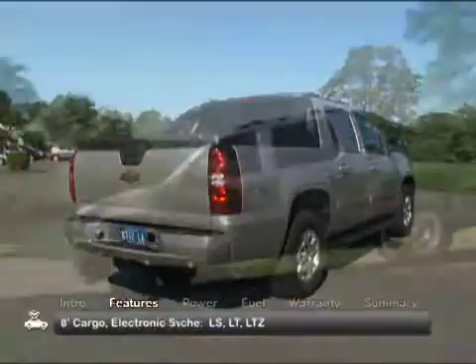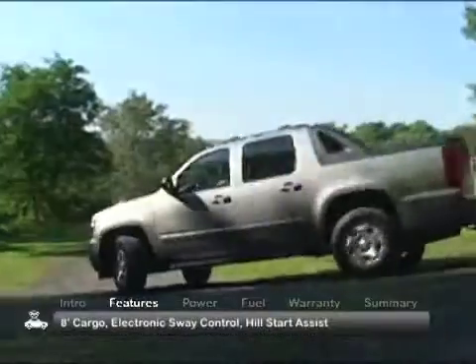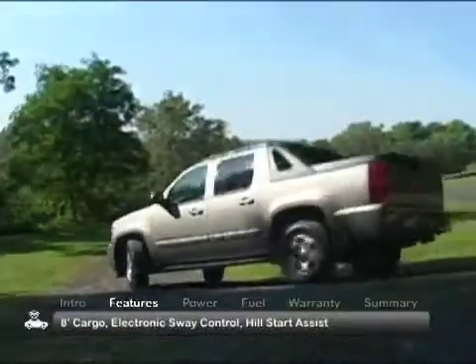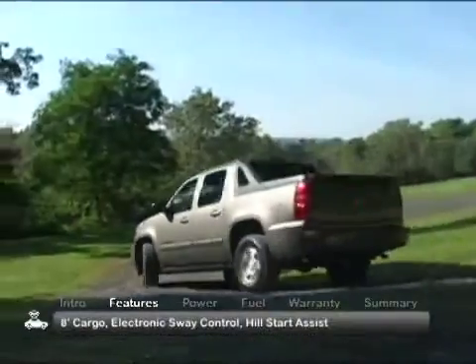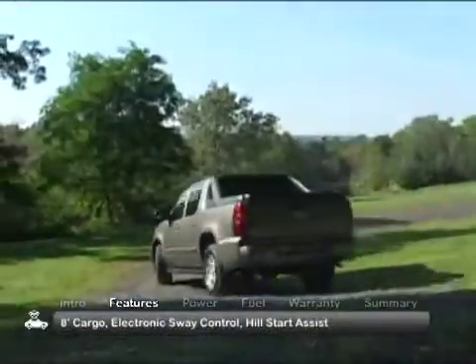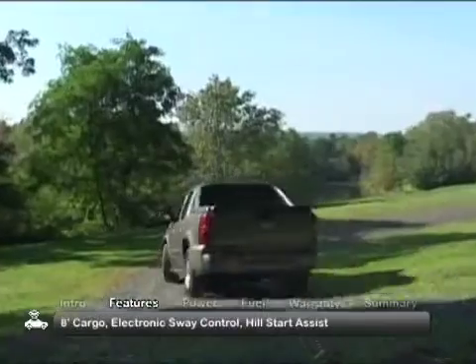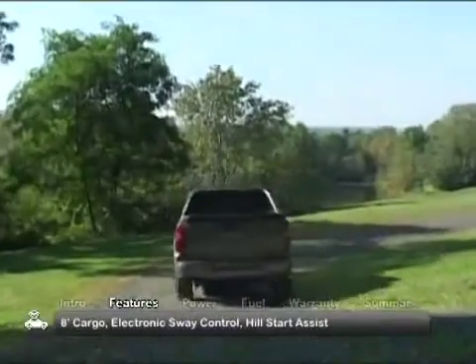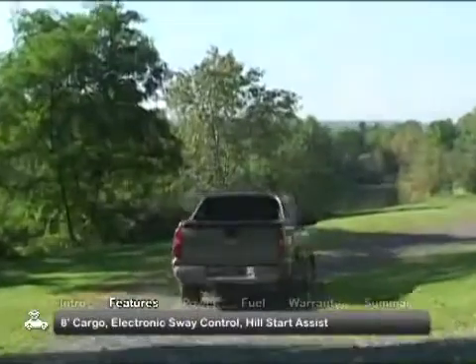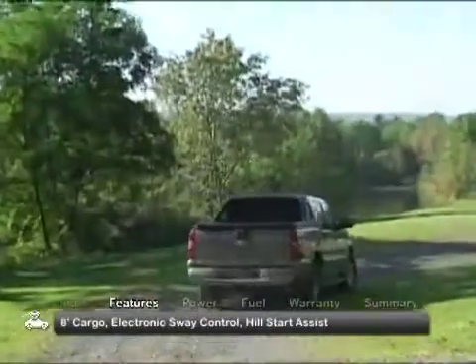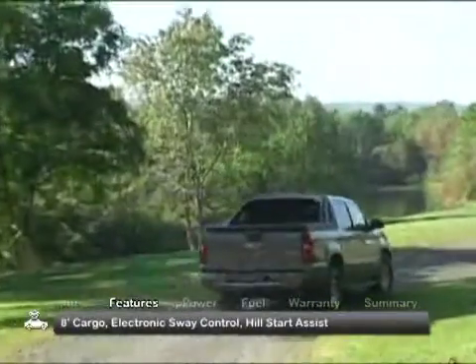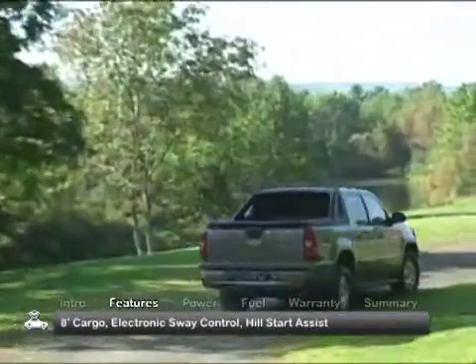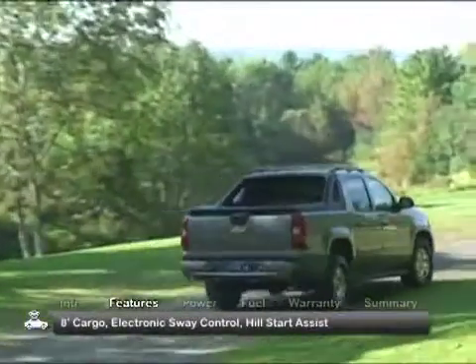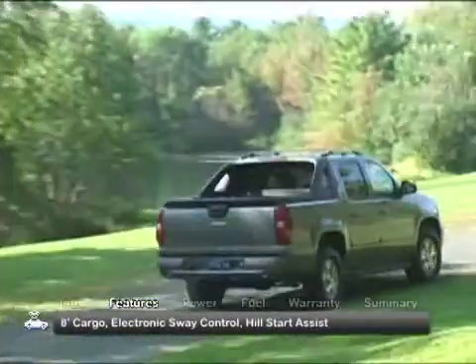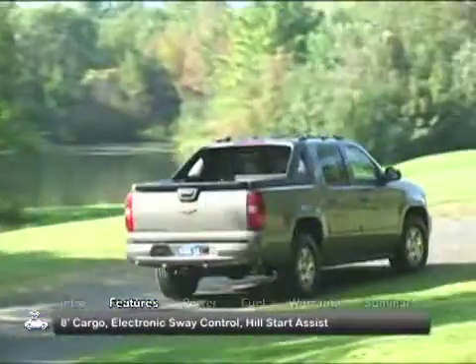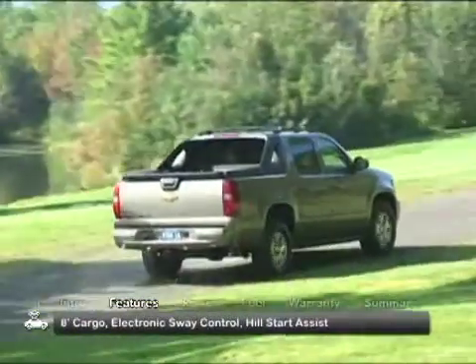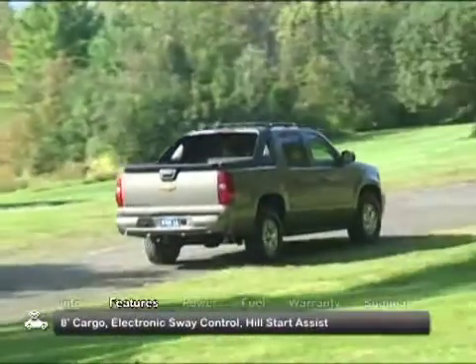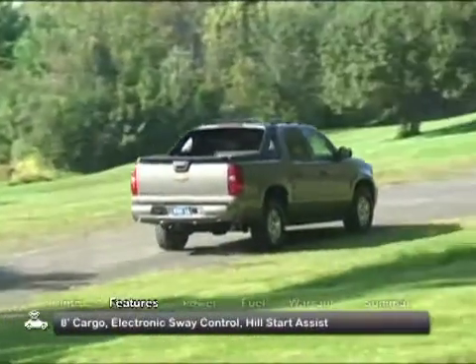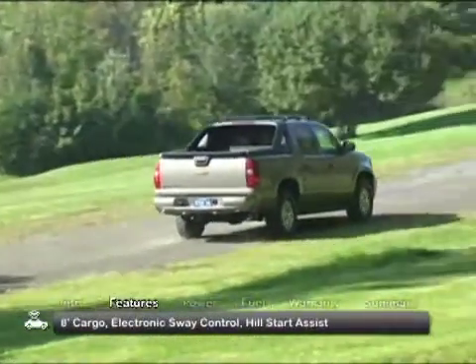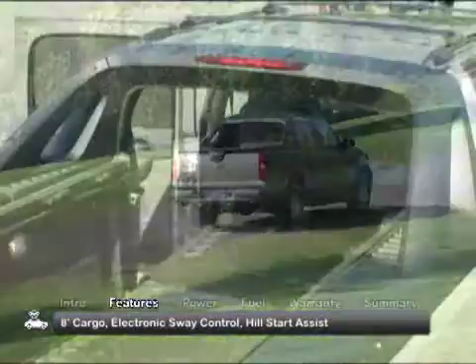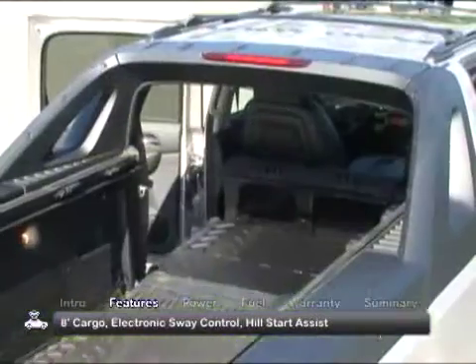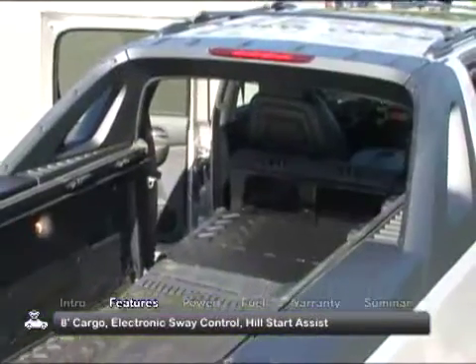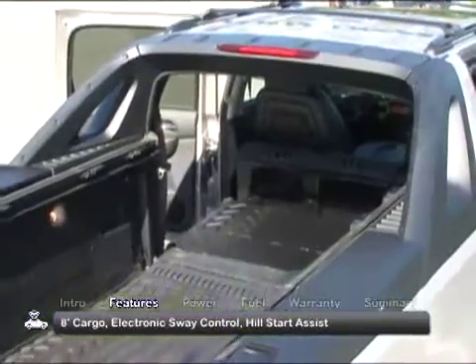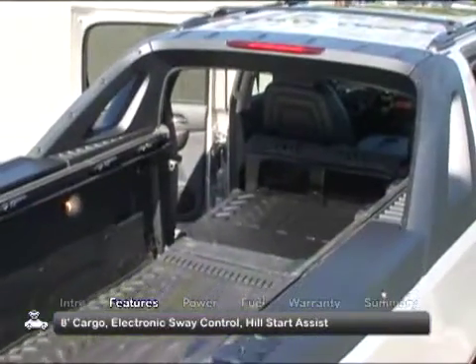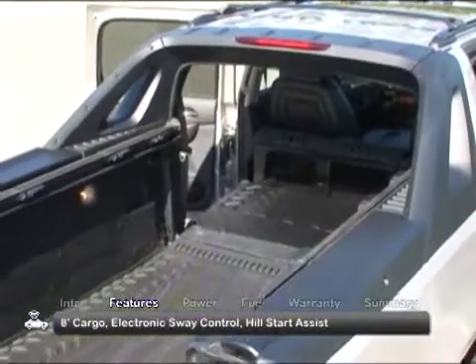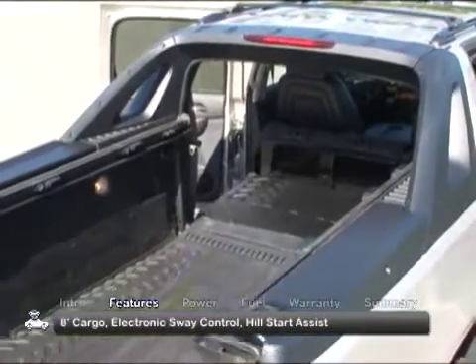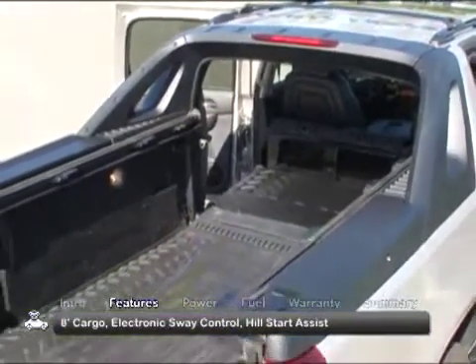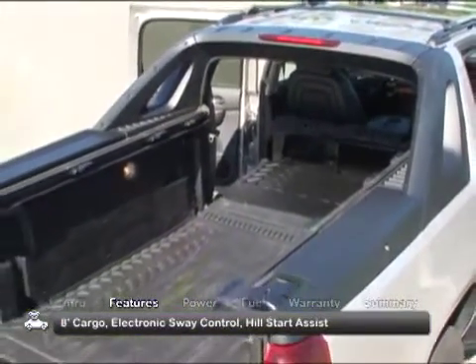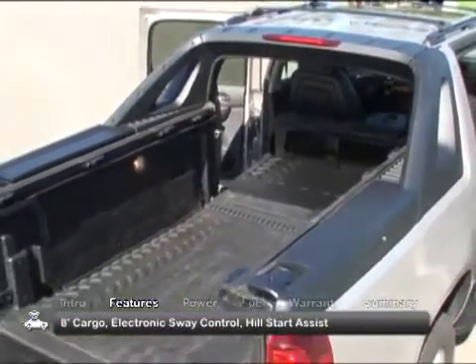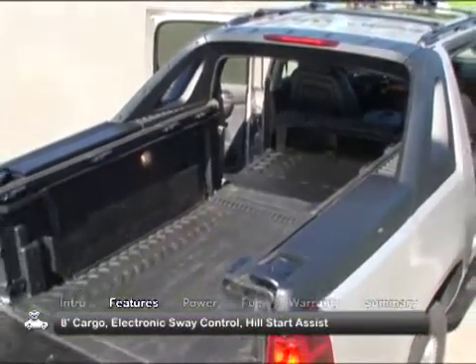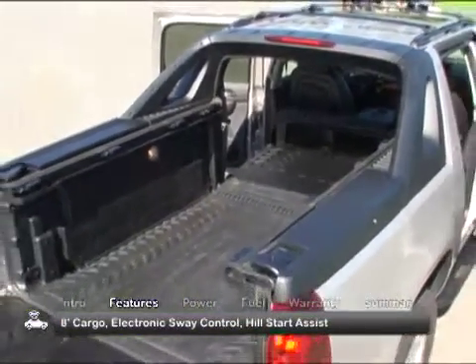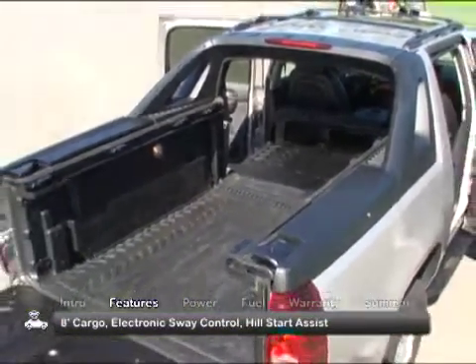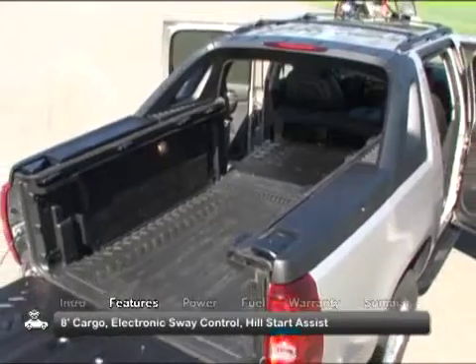Unlike standard pickups, the Avalanche cab and bed are a one-piece body separated by an innovative mid-gate. With the mid-gate open and the back seats folded, the short bed lengthens to a full eight feet.